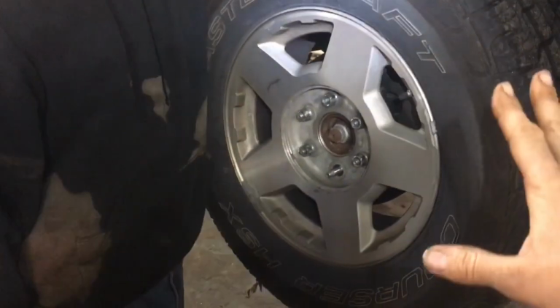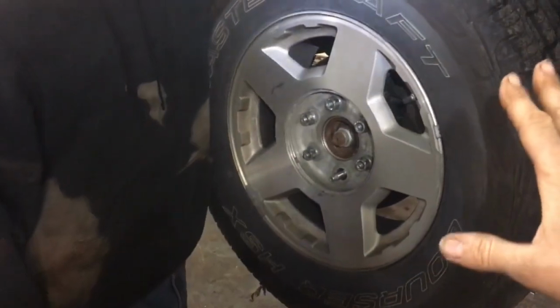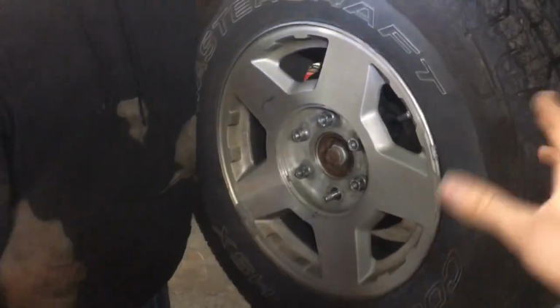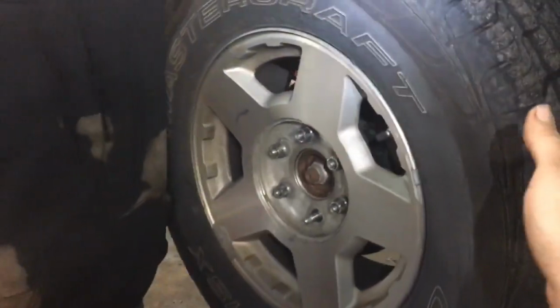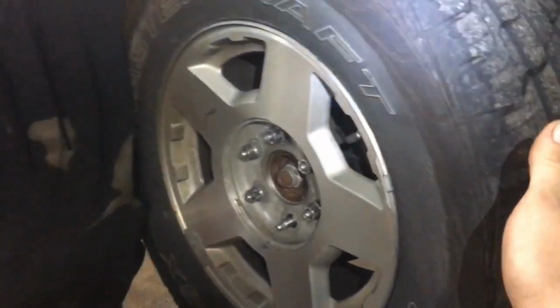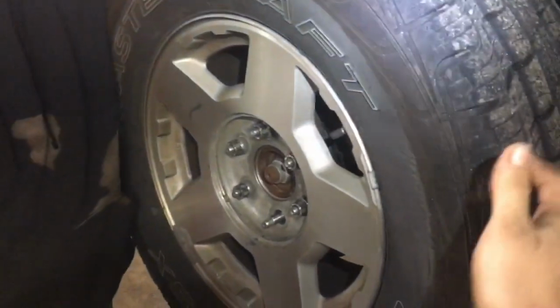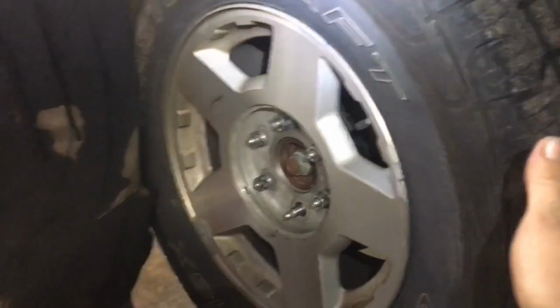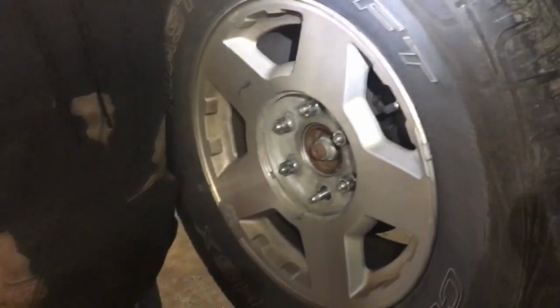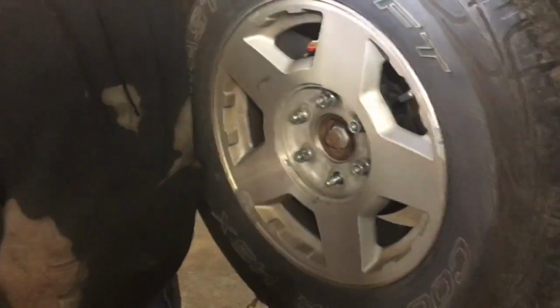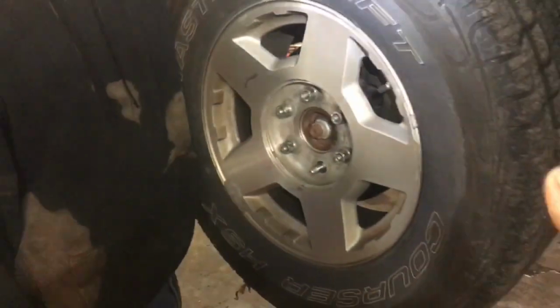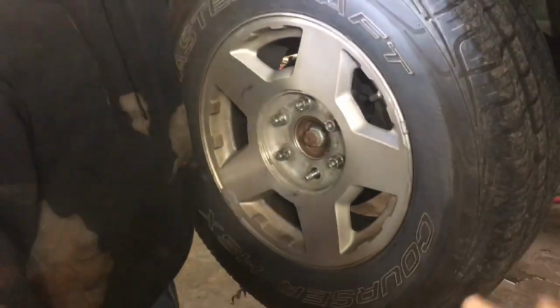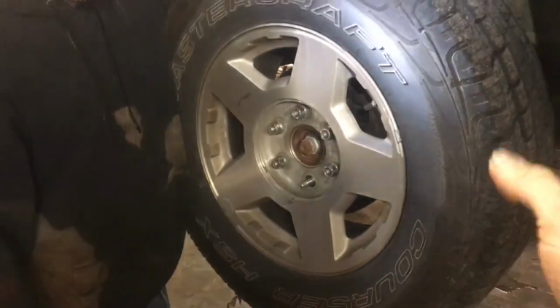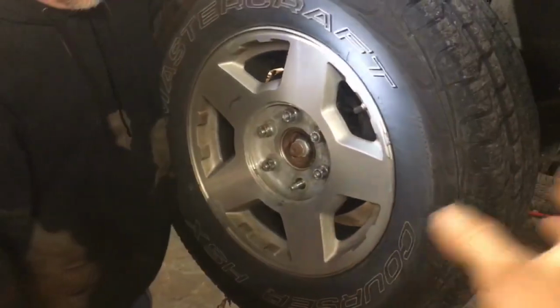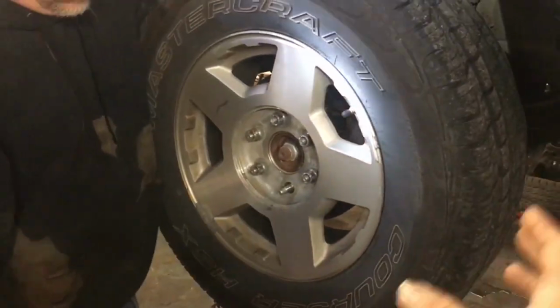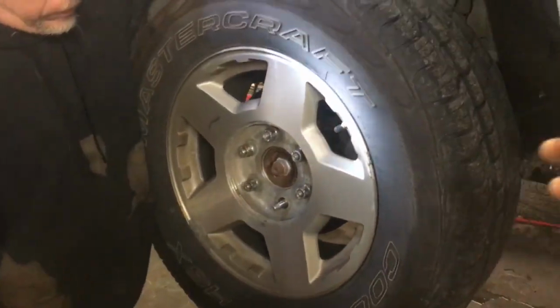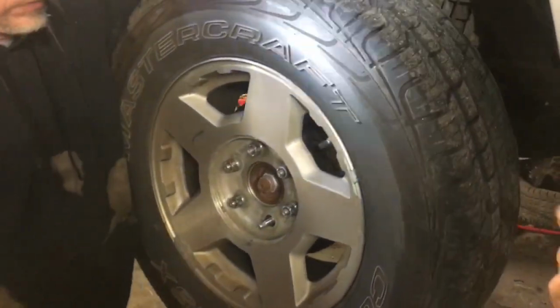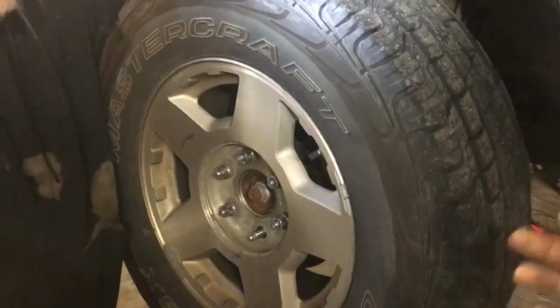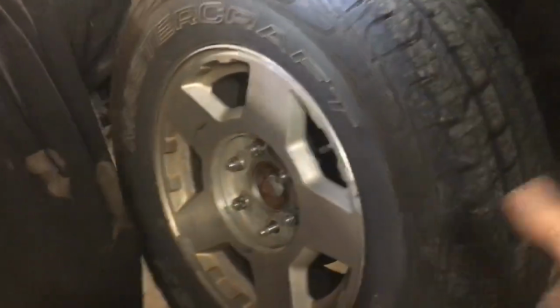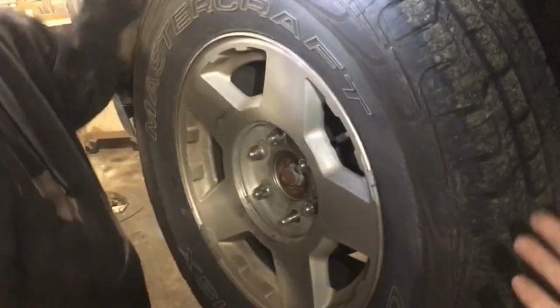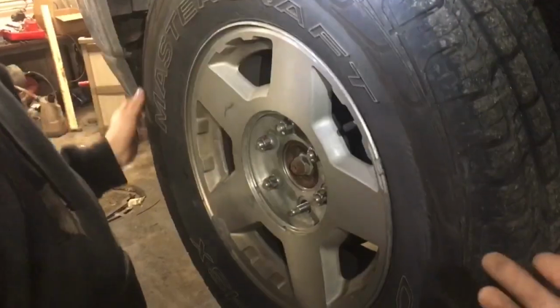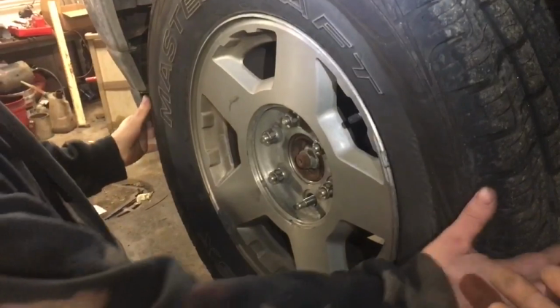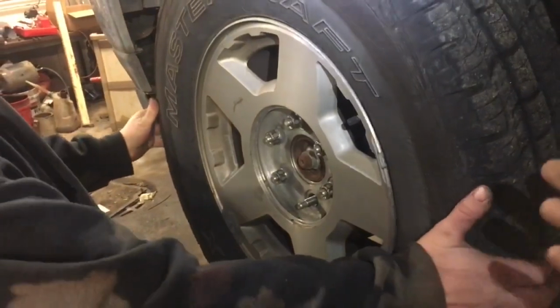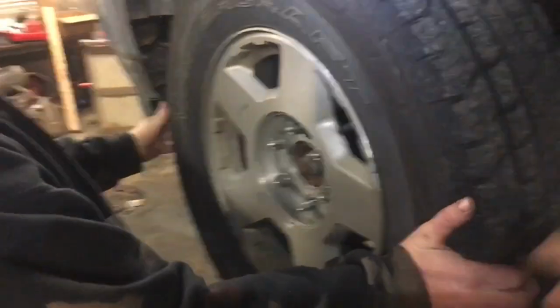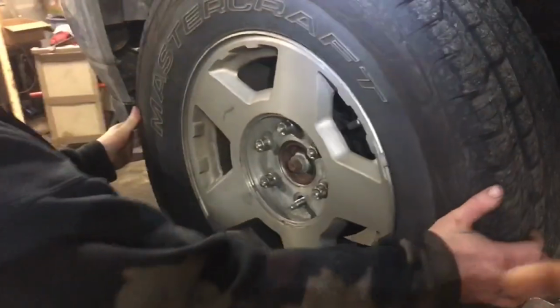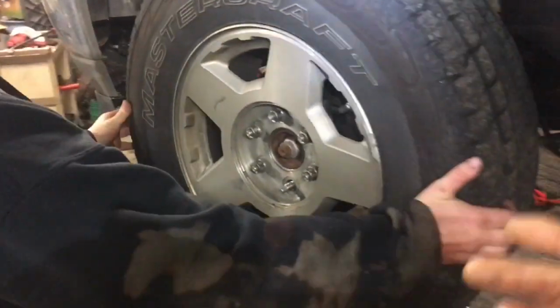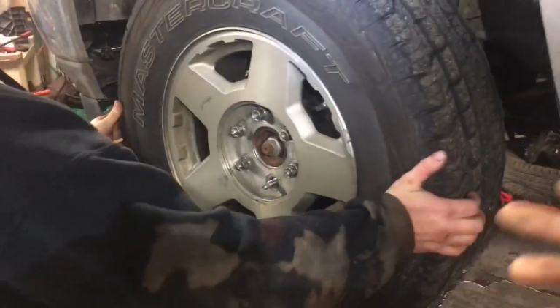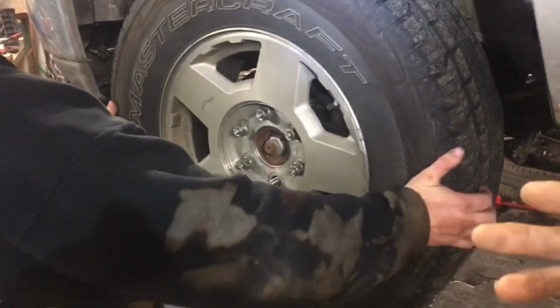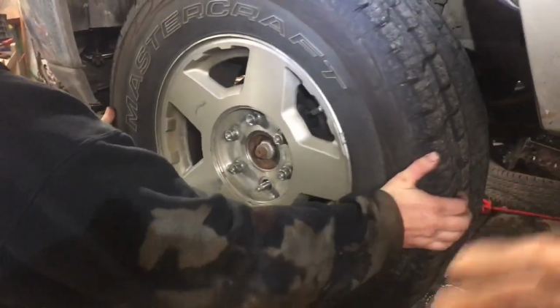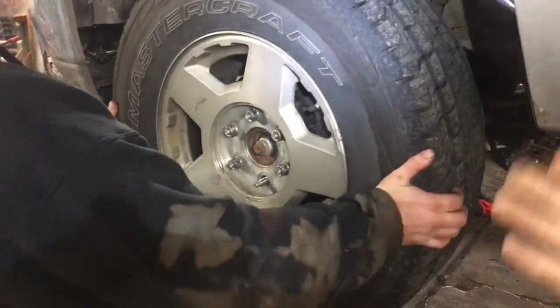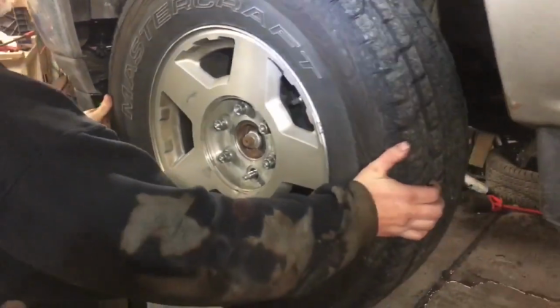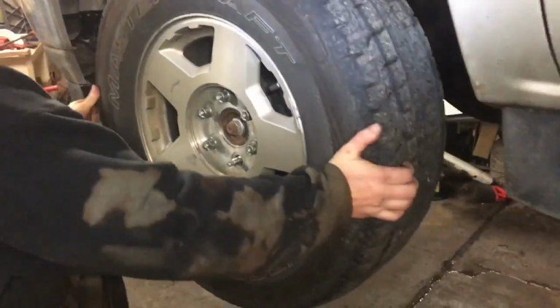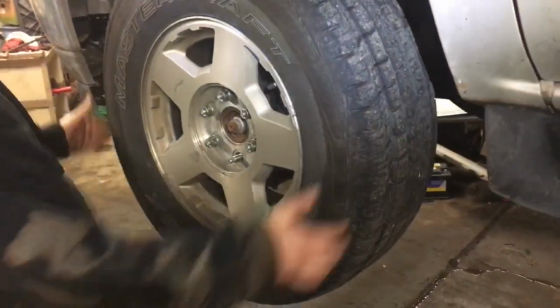The other situation is you're going to check it from left to right. When you check that, if it moves left to right, have an assistant or yourself look around the corner and make sure it's not one of your tie rod ends, just like Jeff is doing right there.